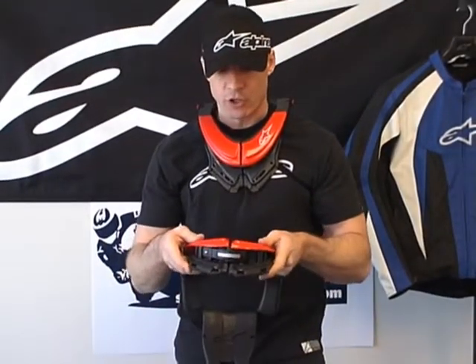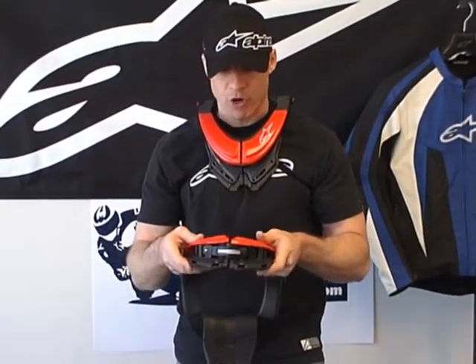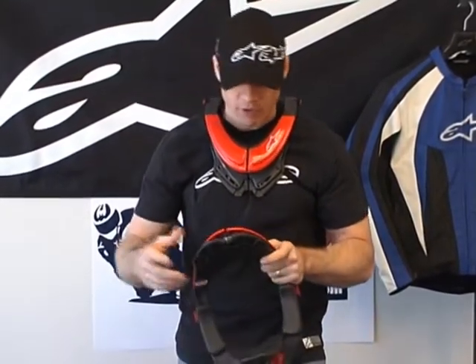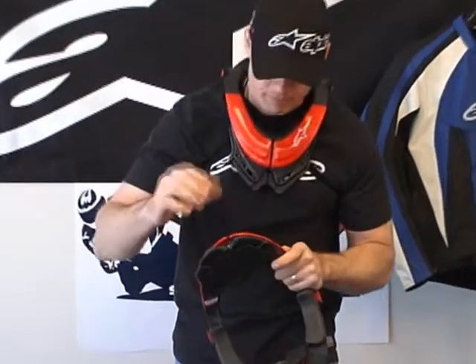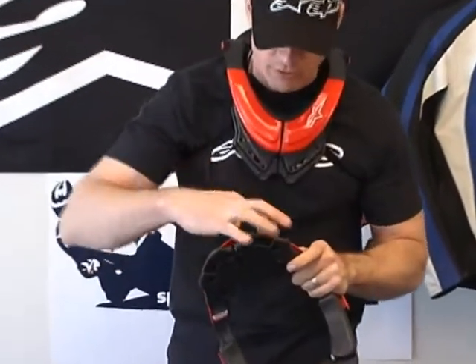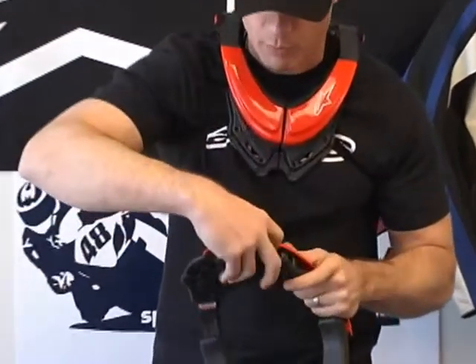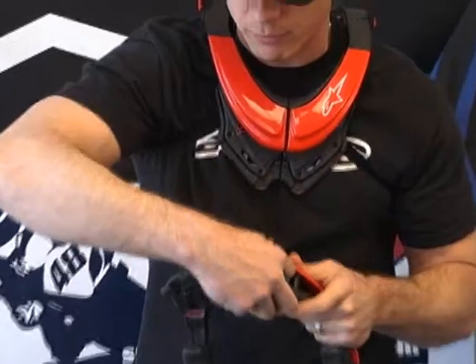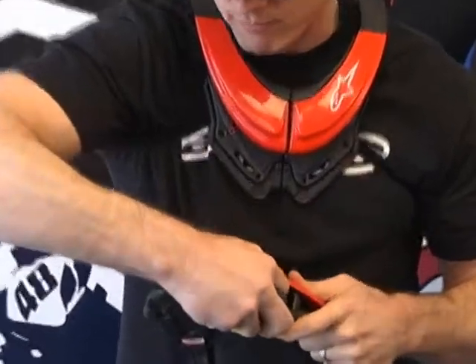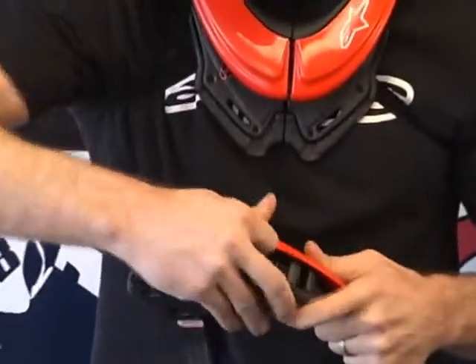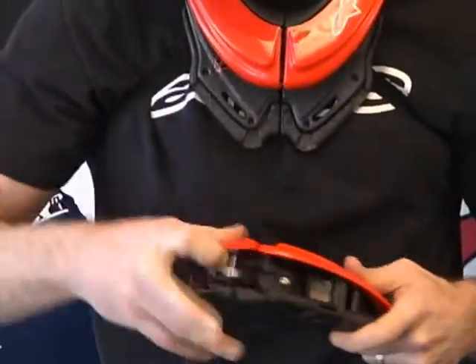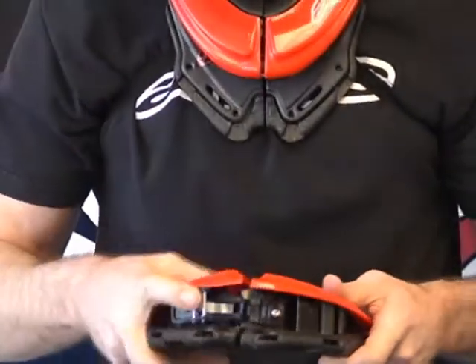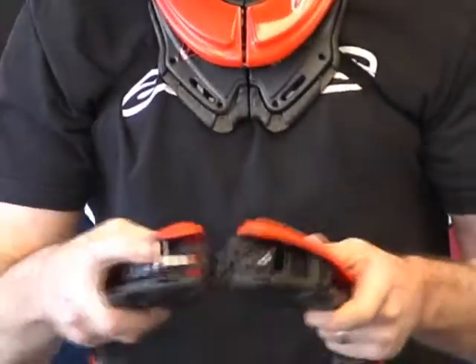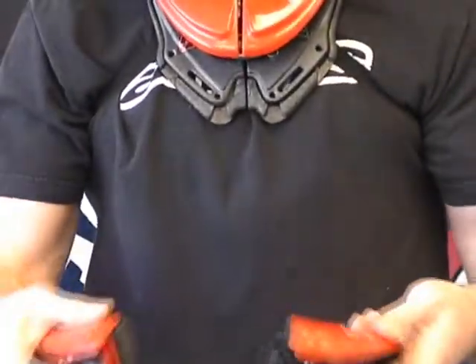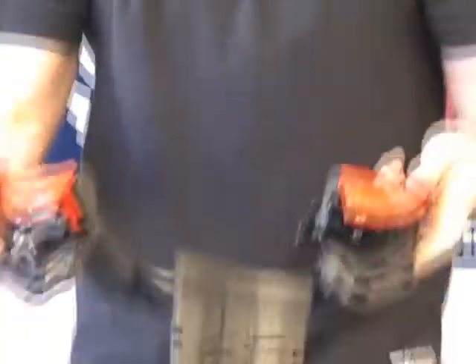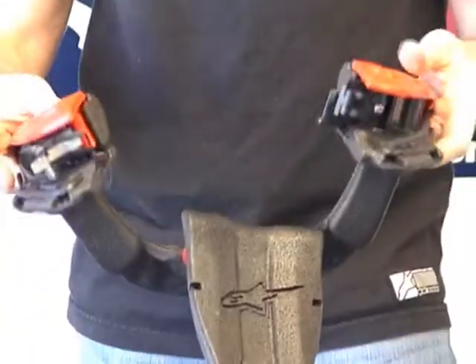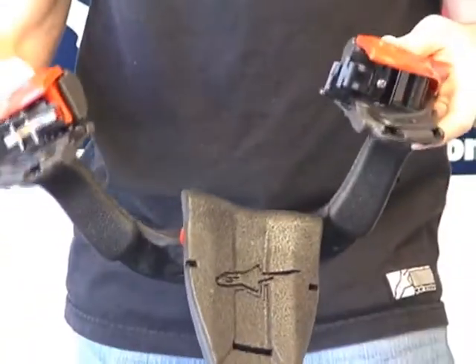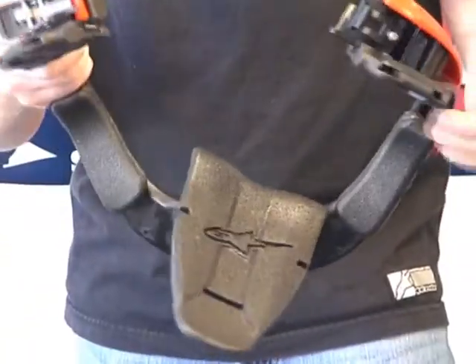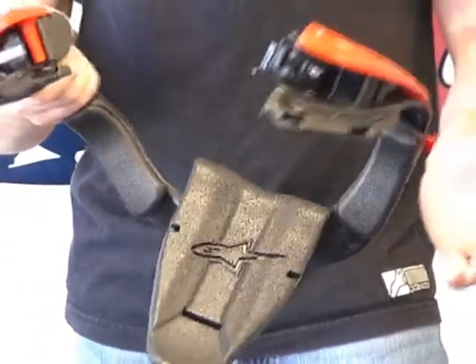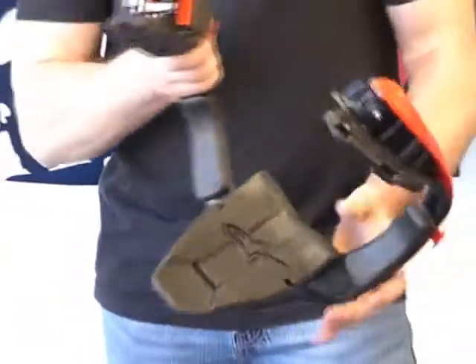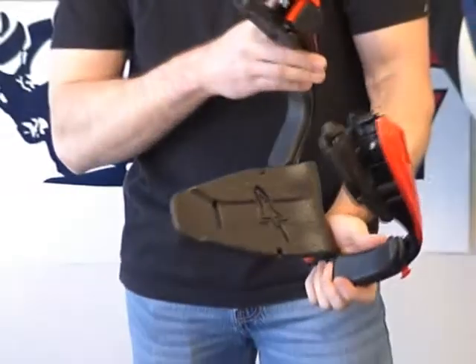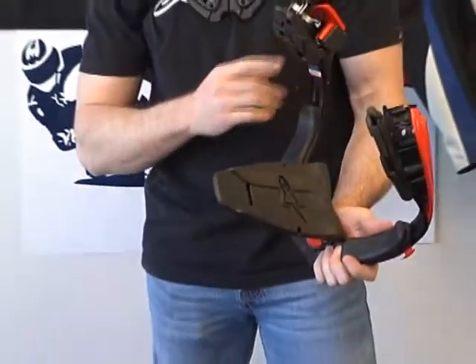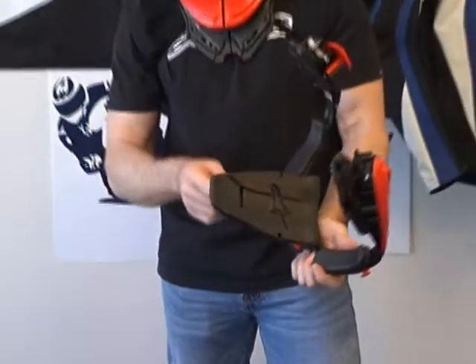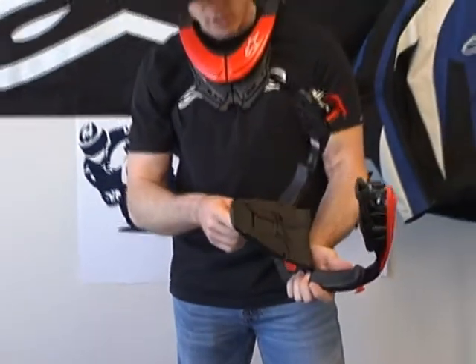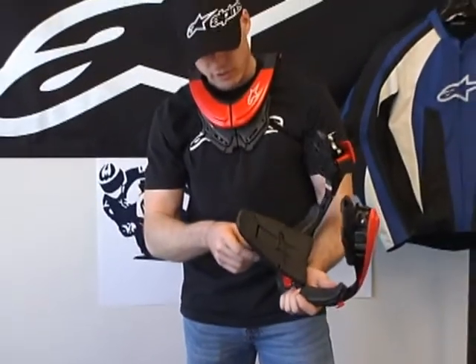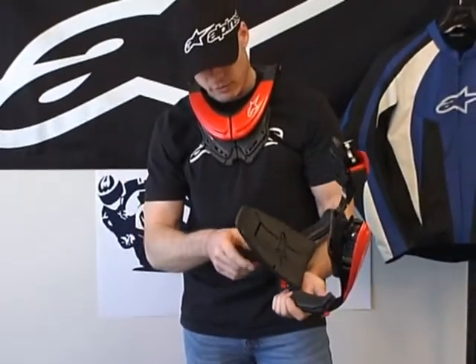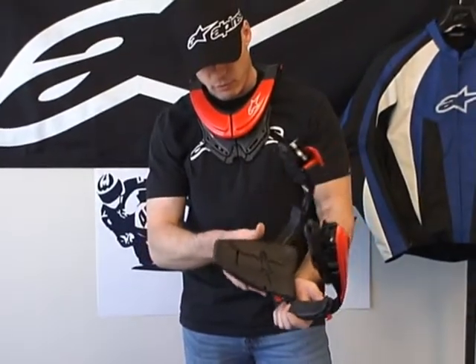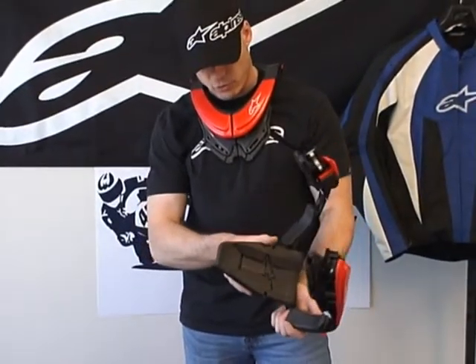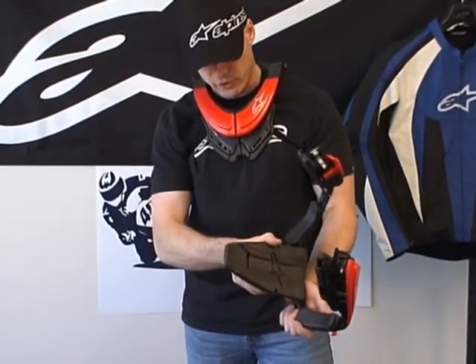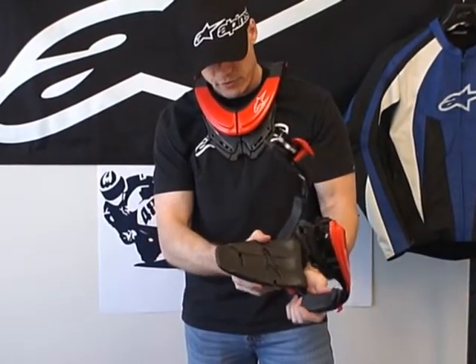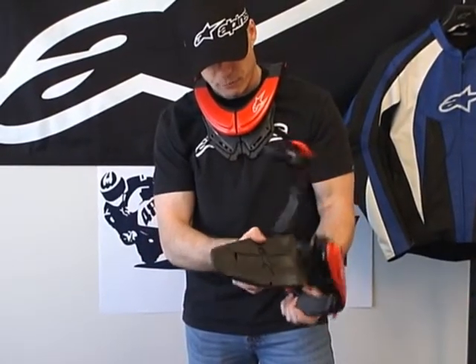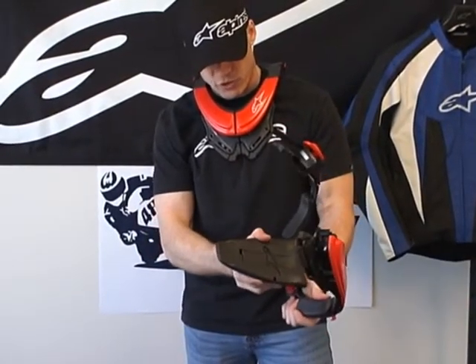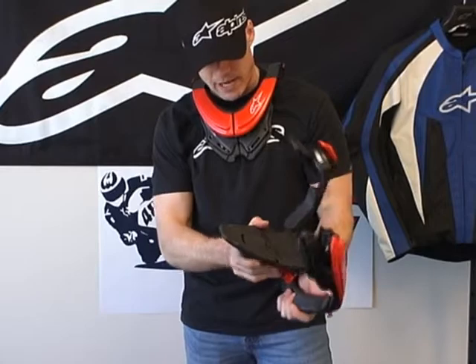The closure up in the front is a pretty simple motocross-style buckle to undo it. Some of the really neat parts here, and I think one of the coolest, is this portion in the back.